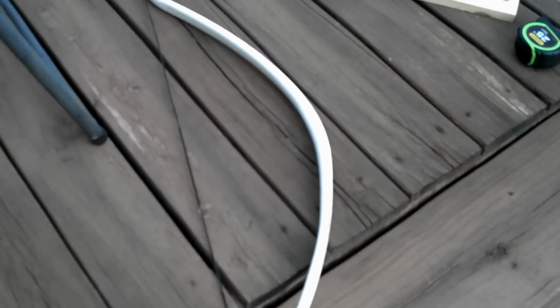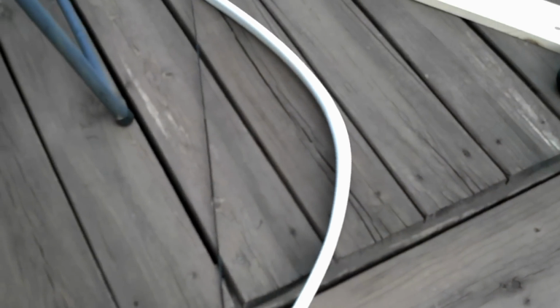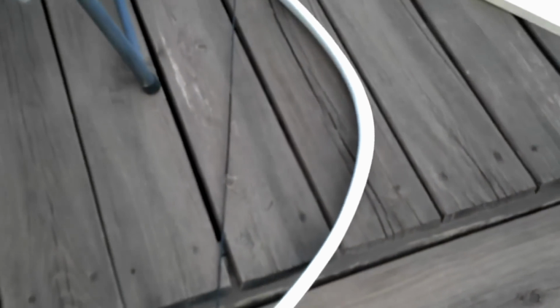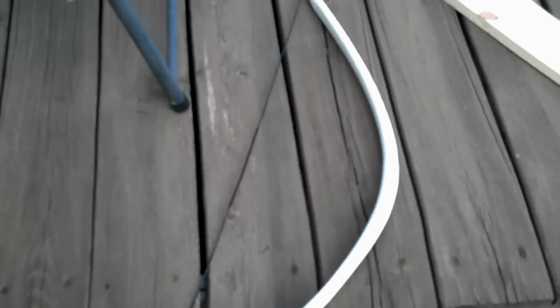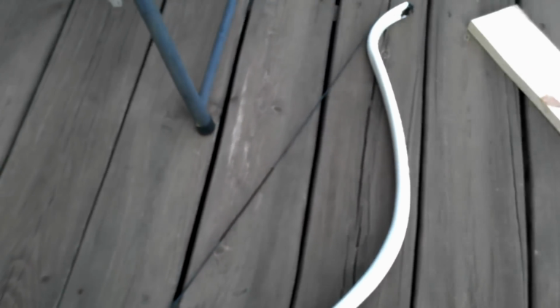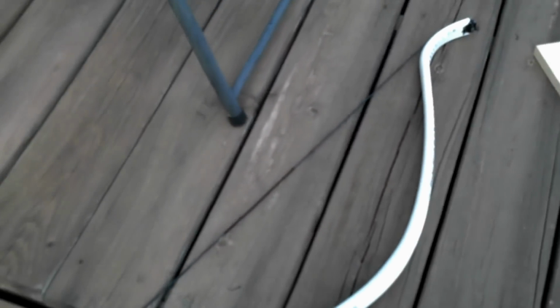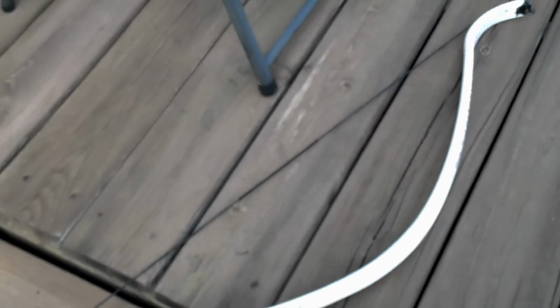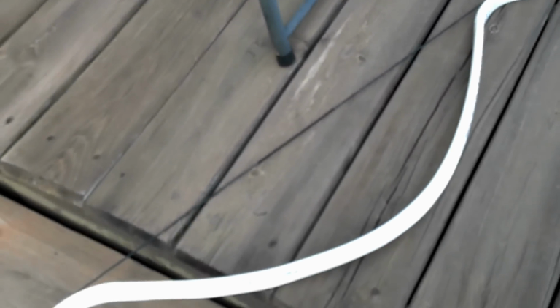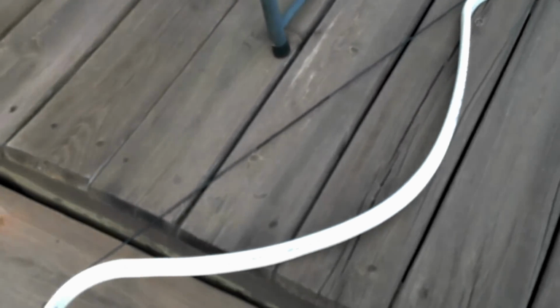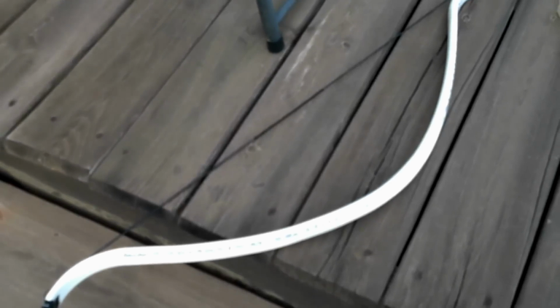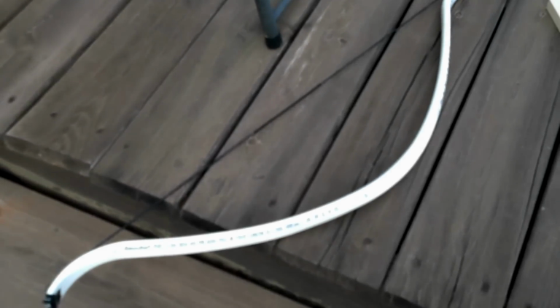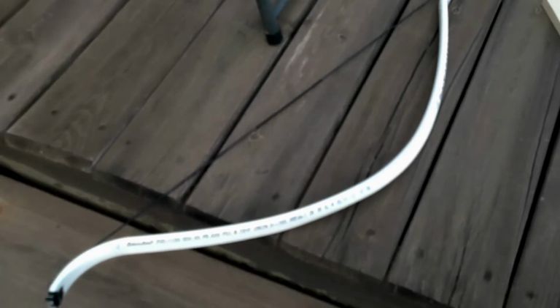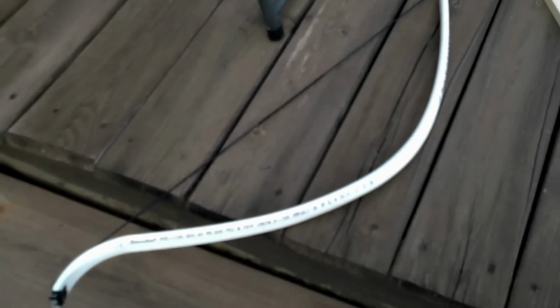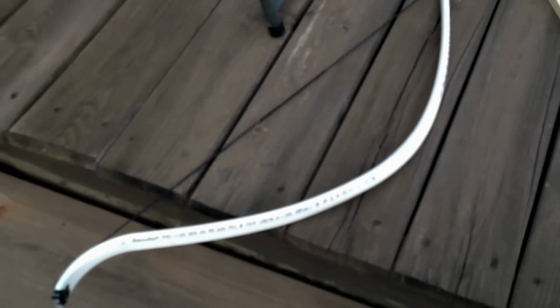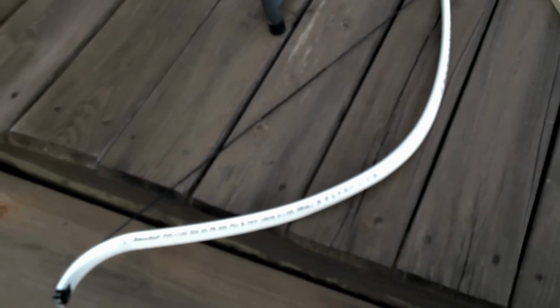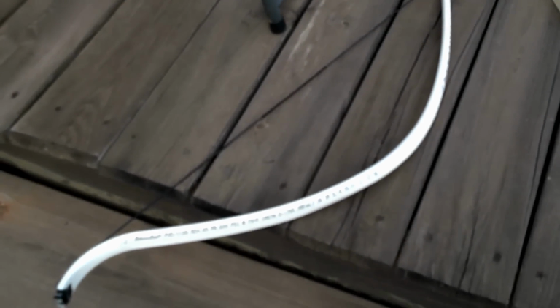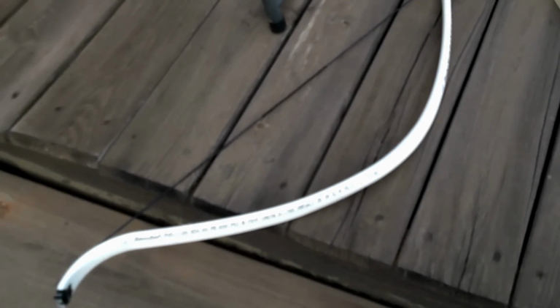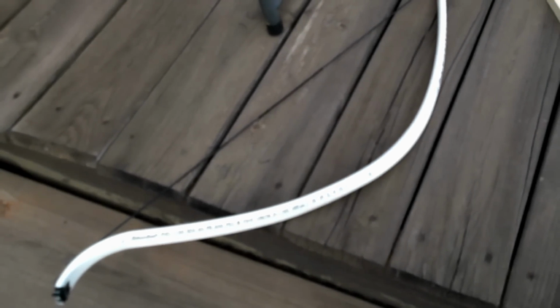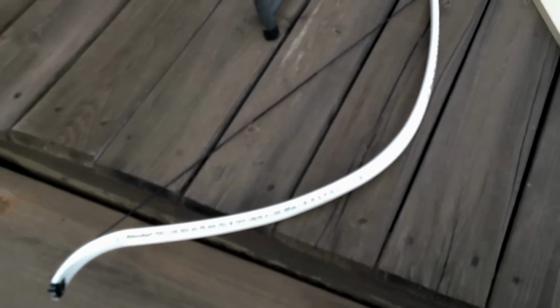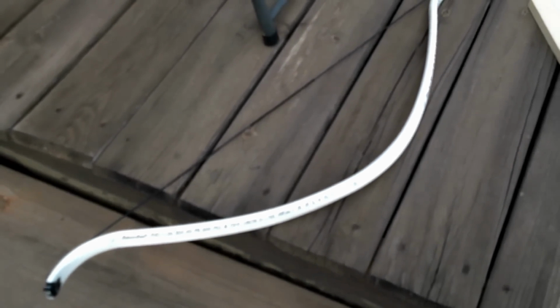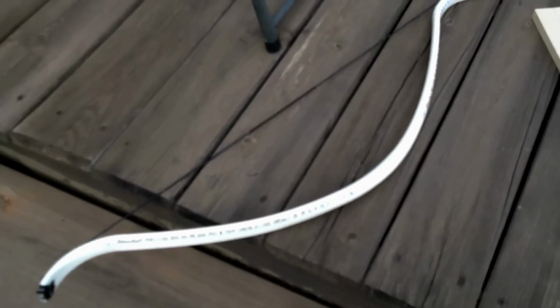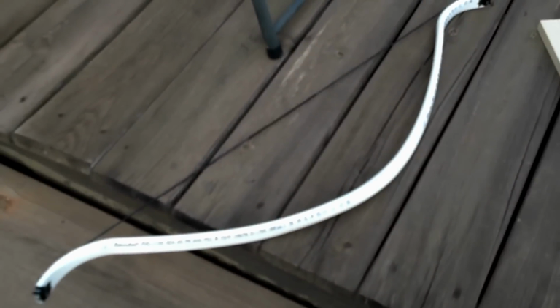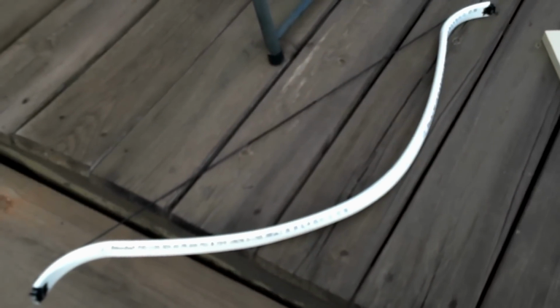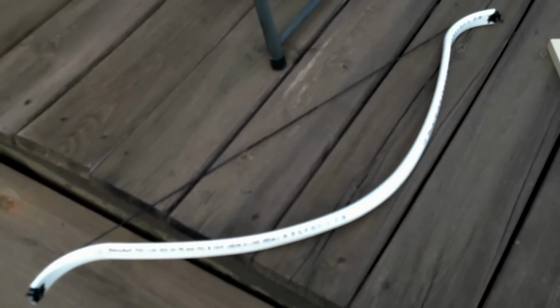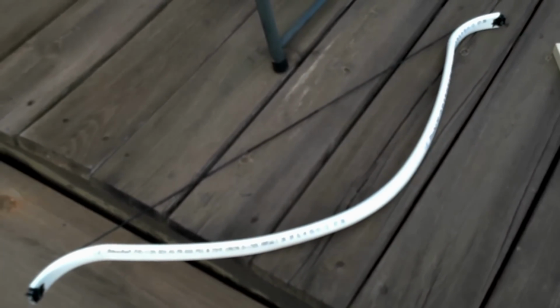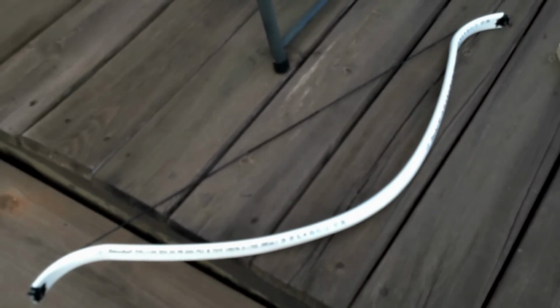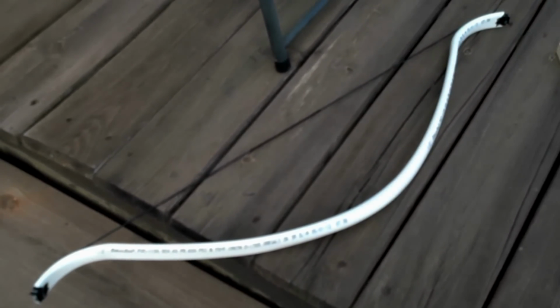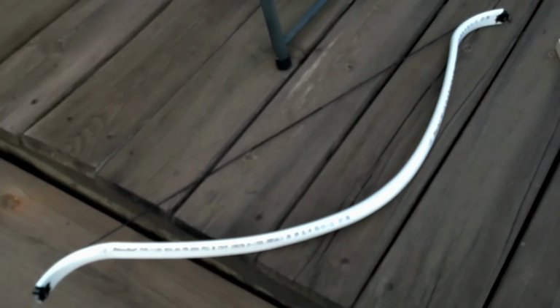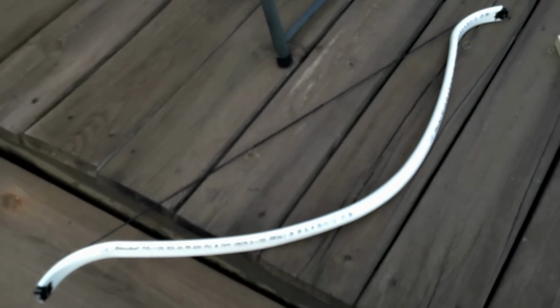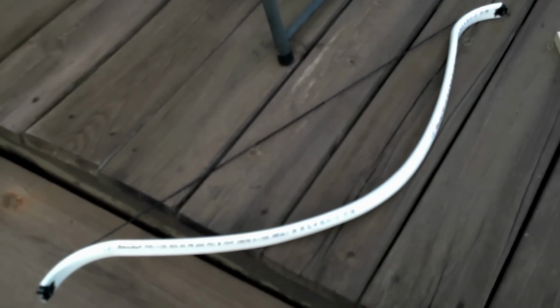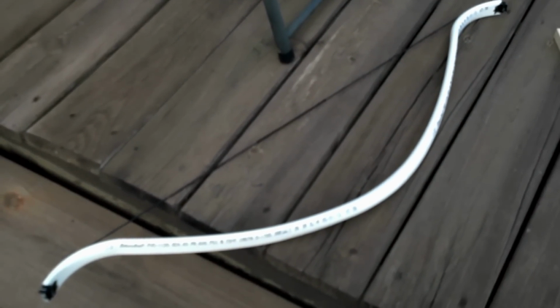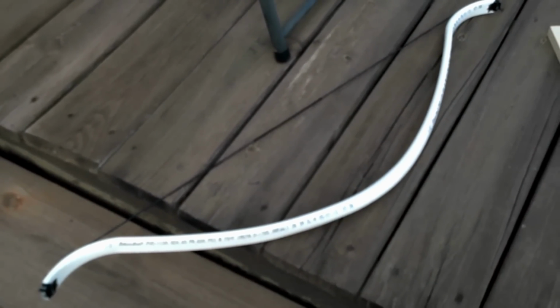My suspicion — and this is as yet really untested — is that it's the maximum draw, the maximum stress that will affect the bow, not necessarily the duration that it's stressed at that level.